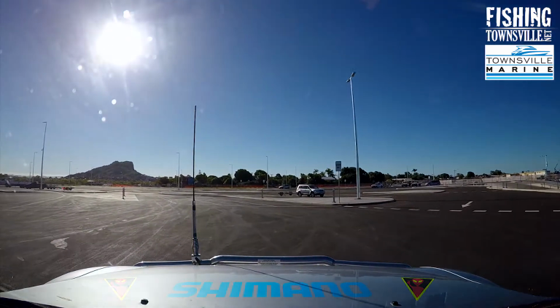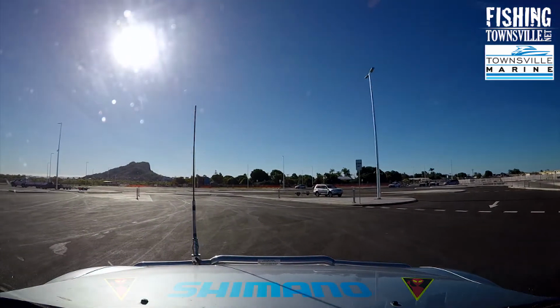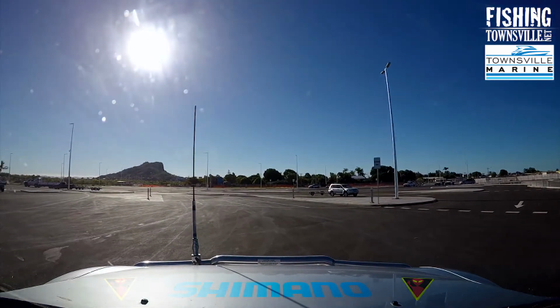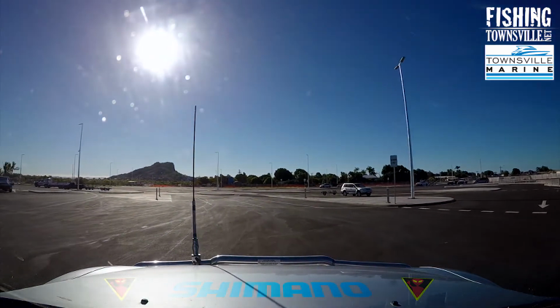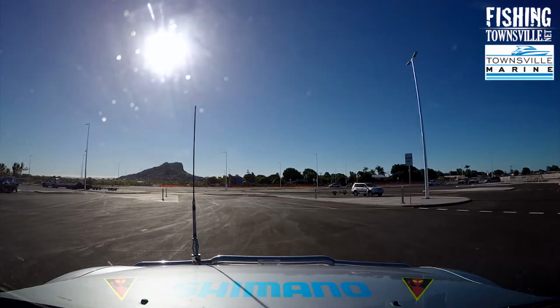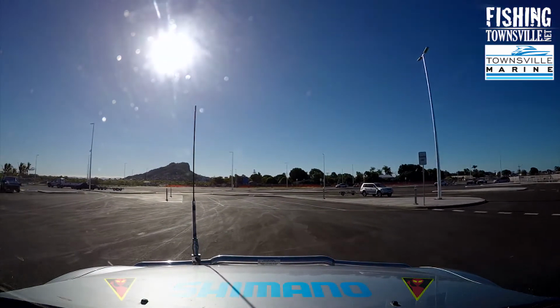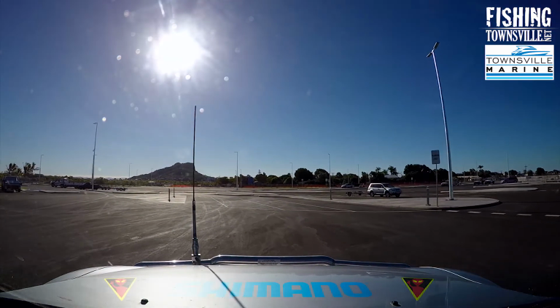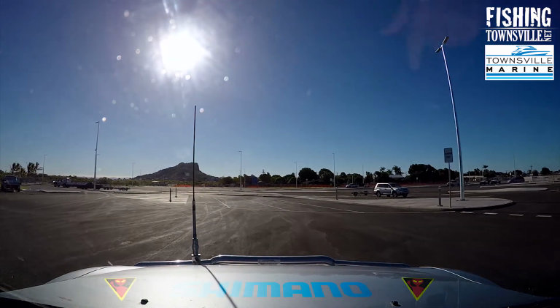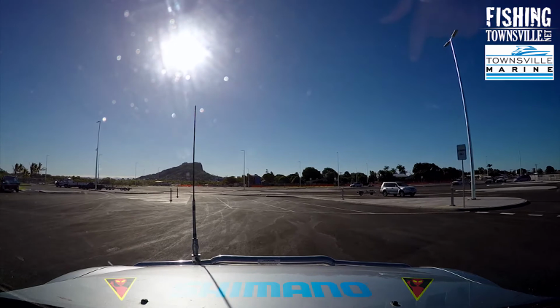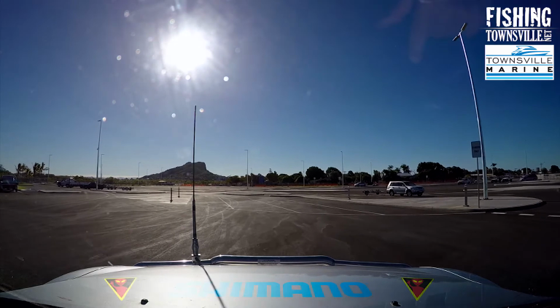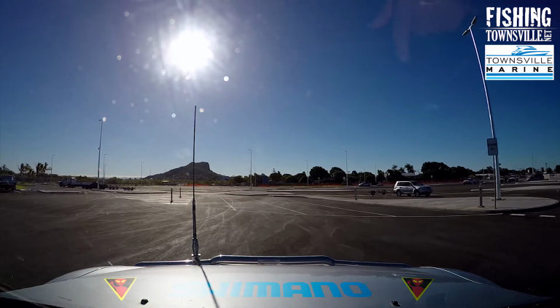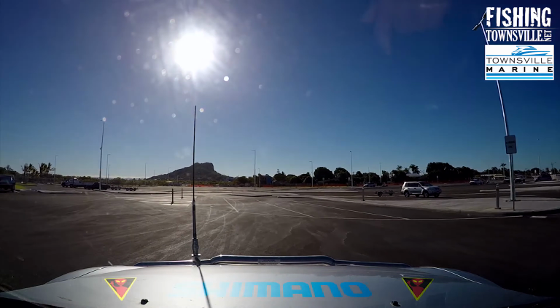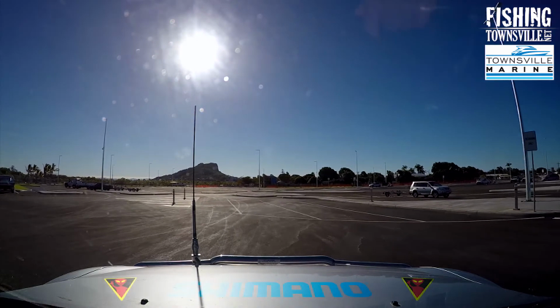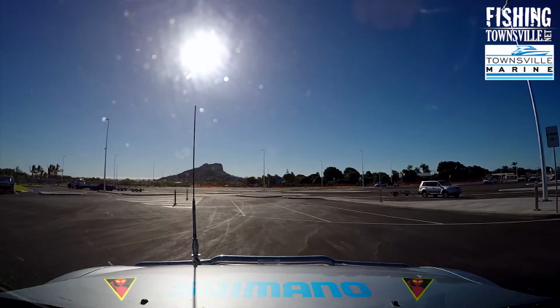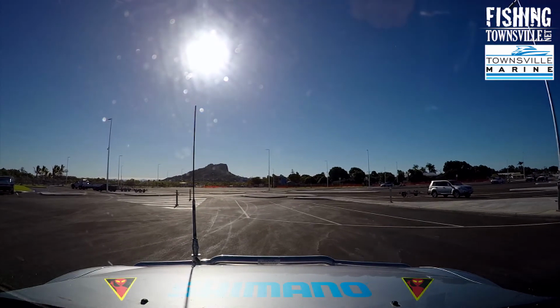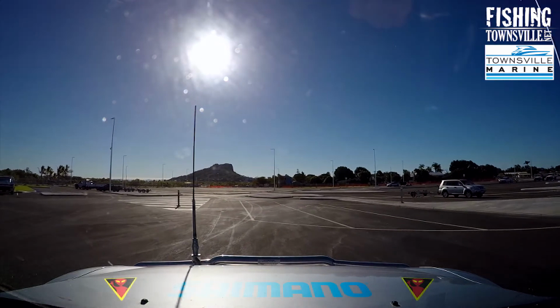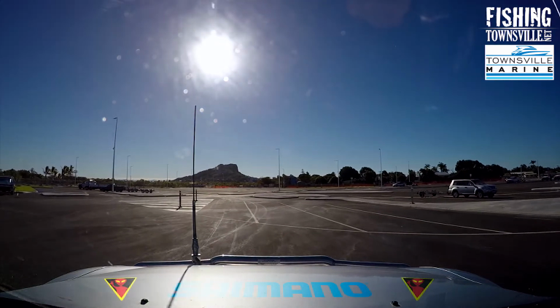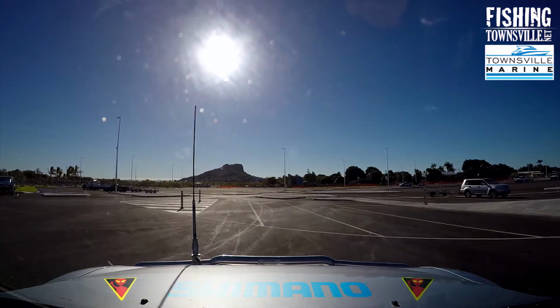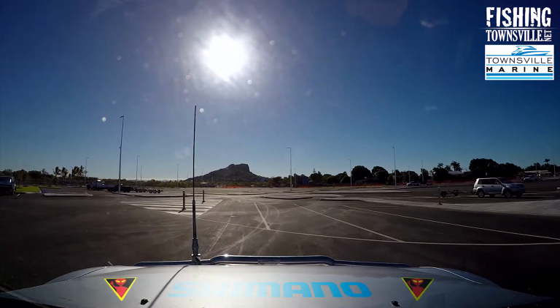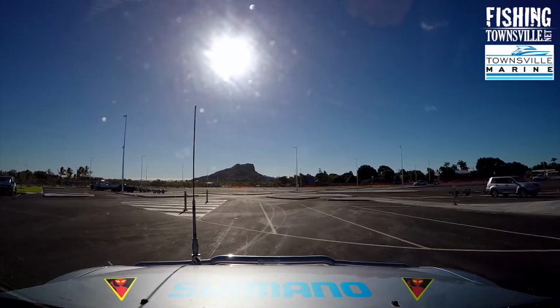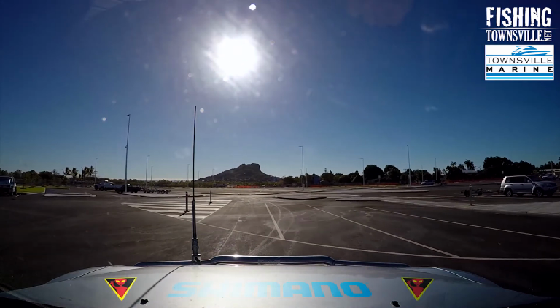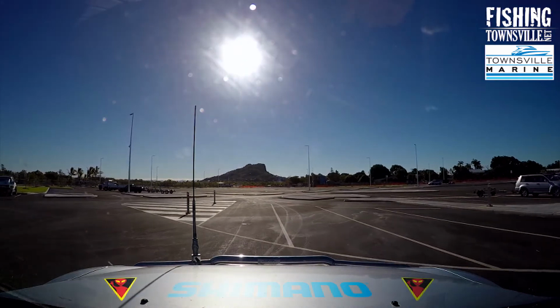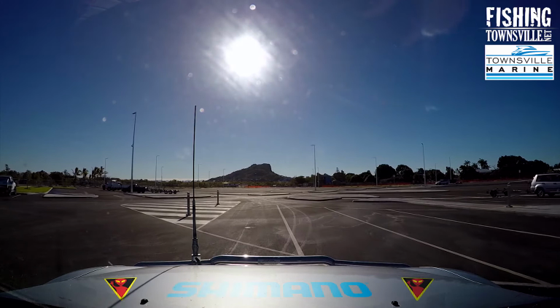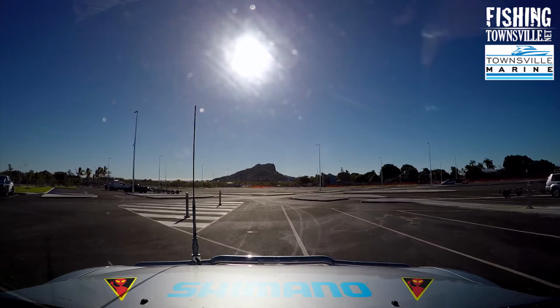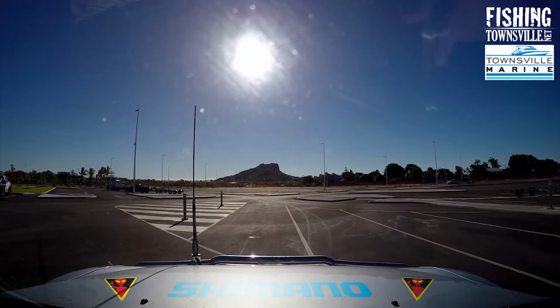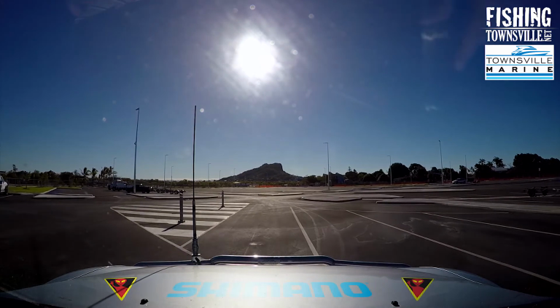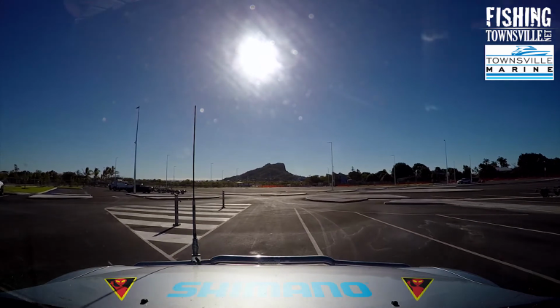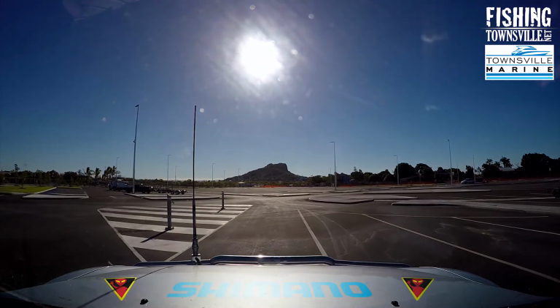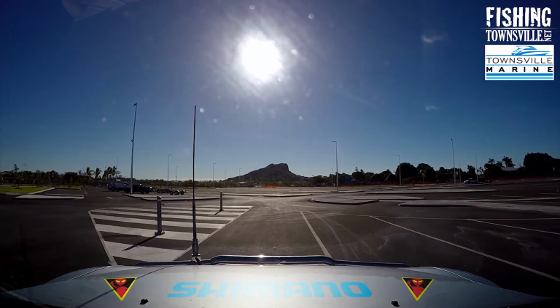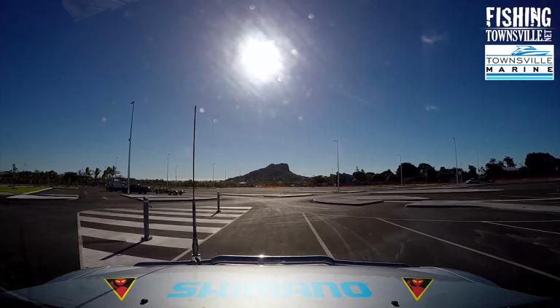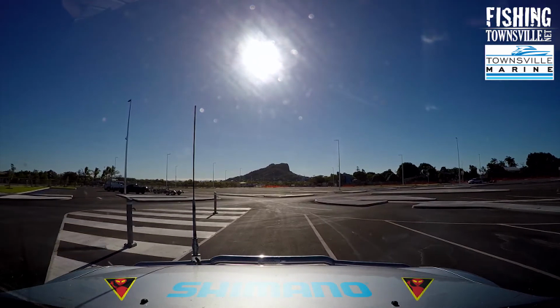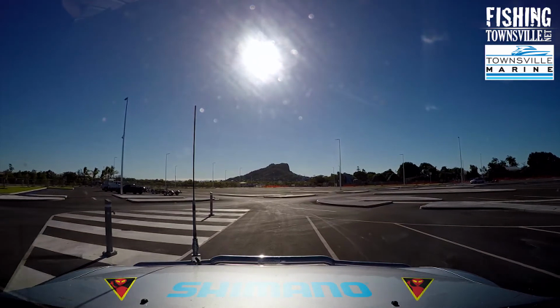The wash down bays are at the top of the ramp and are a BYO hose setup. Unfortunately some have chosen to use these bays for convenient parking — maybe better line marking is needed.